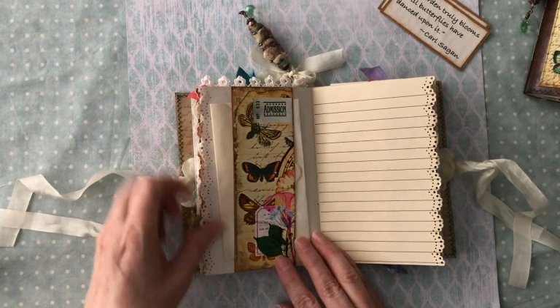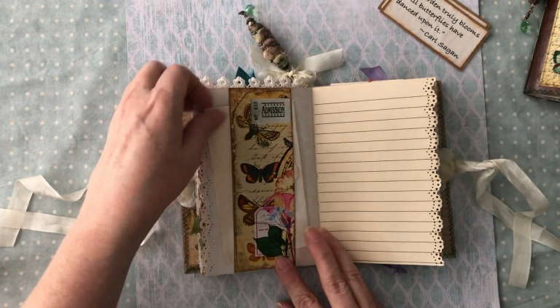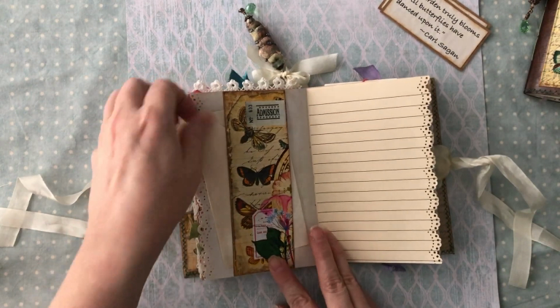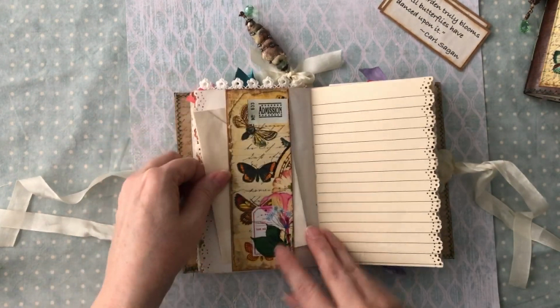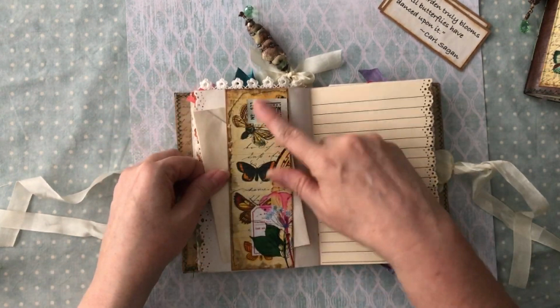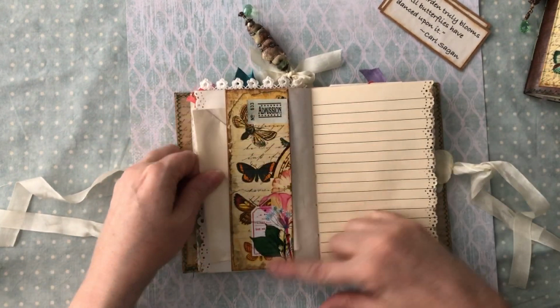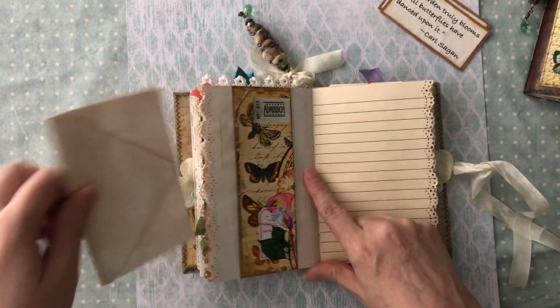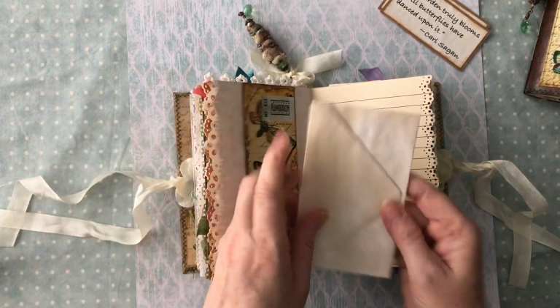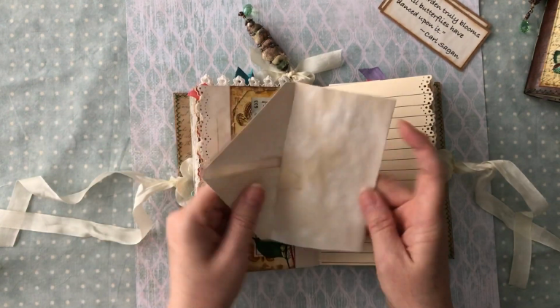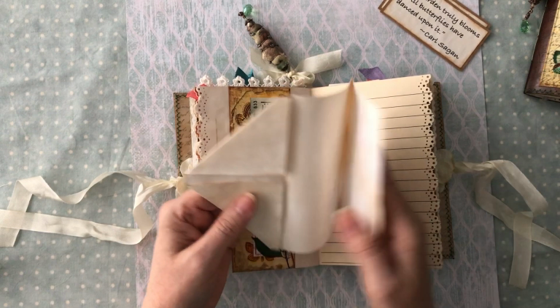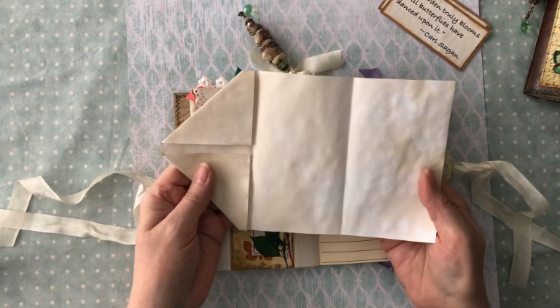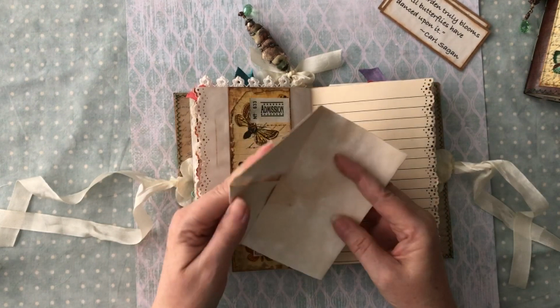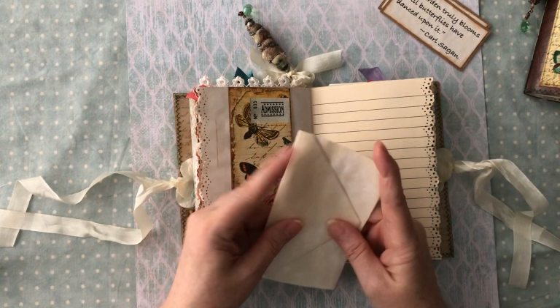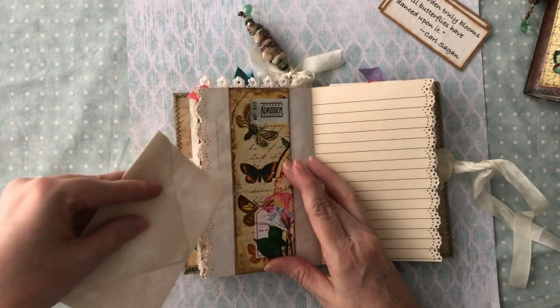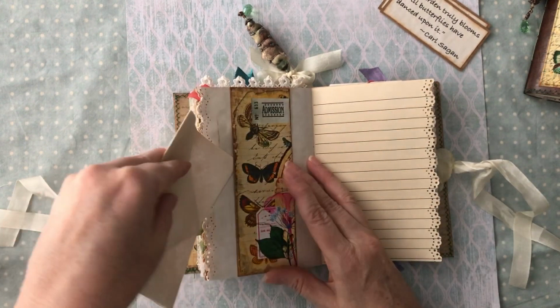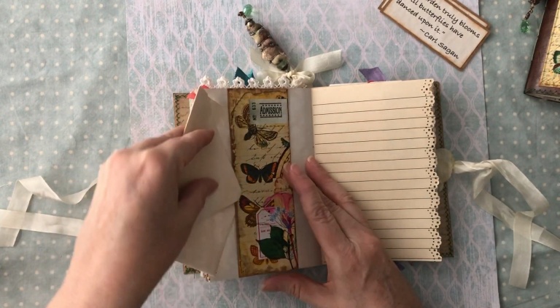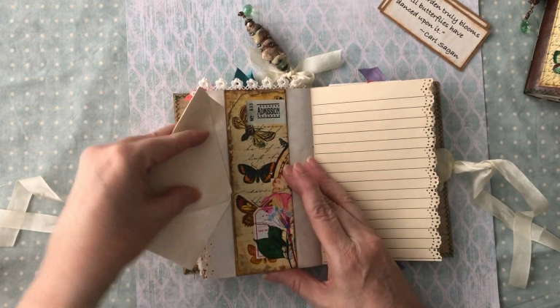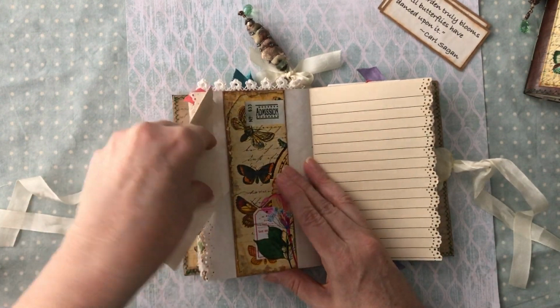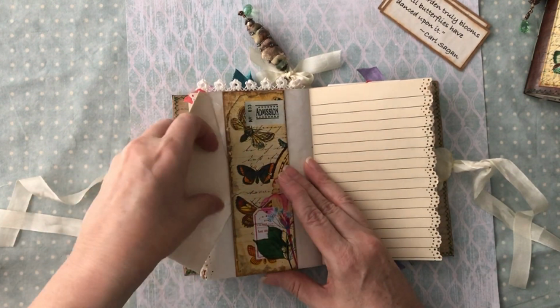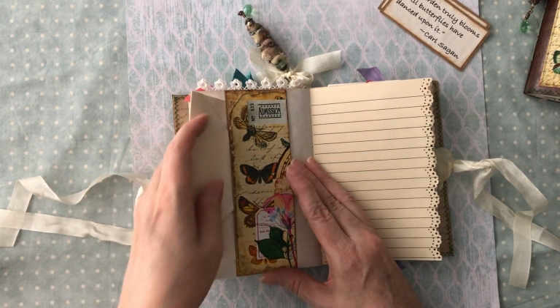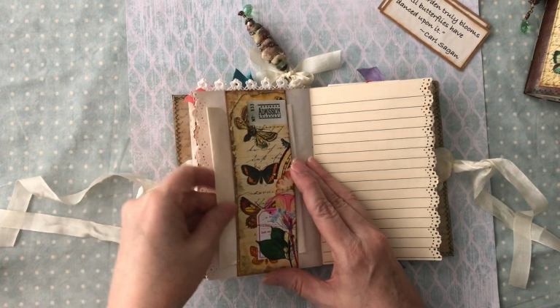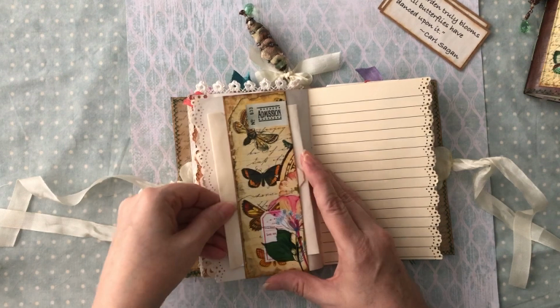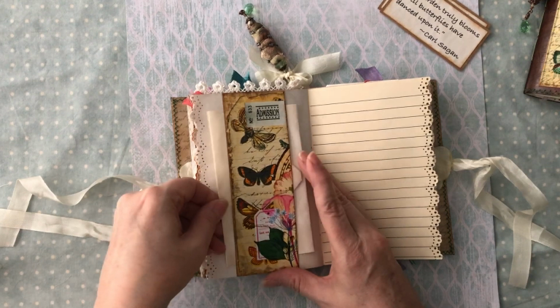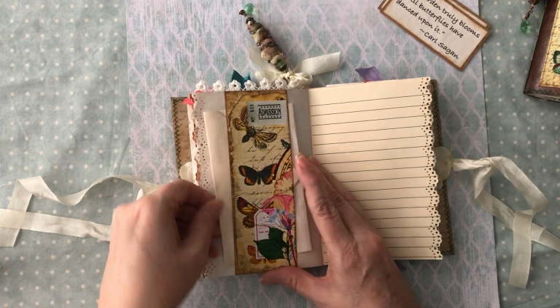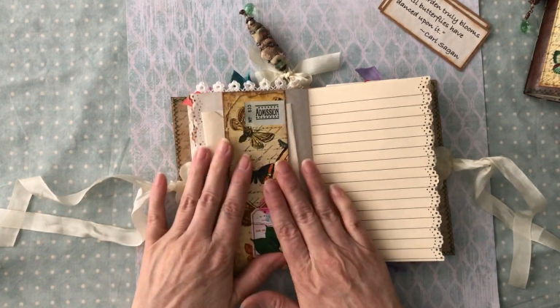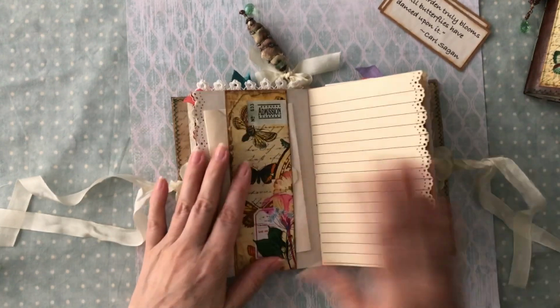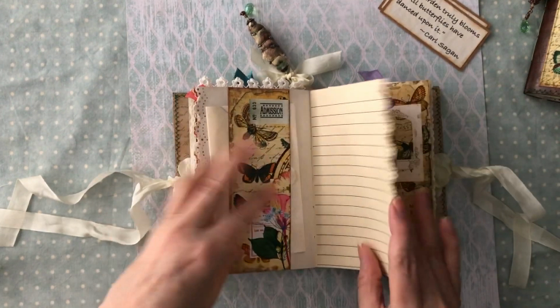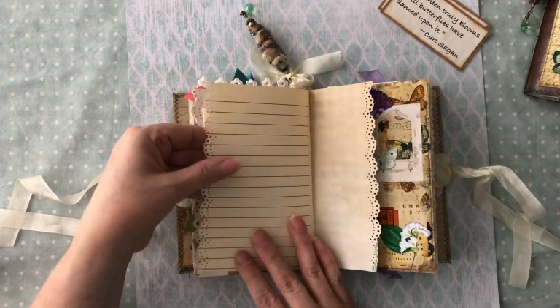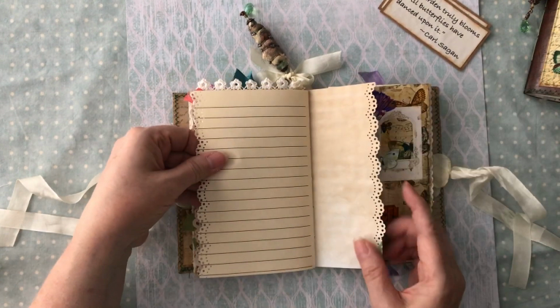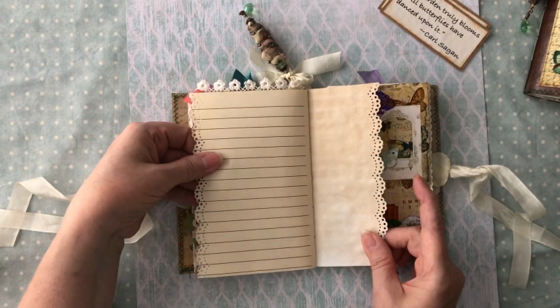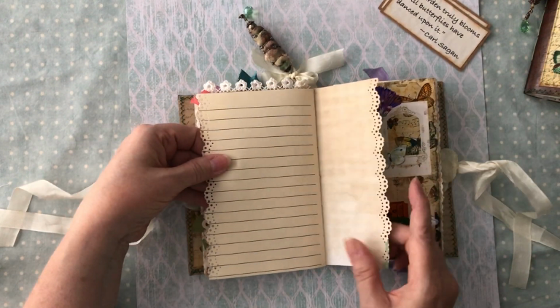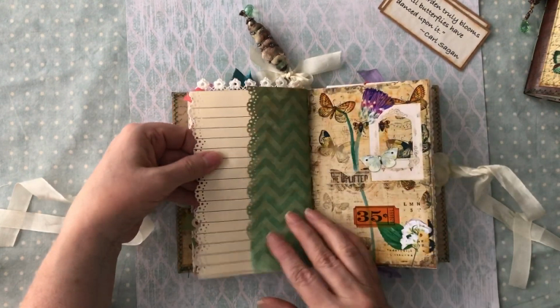I've got a belly band that I made out of her pretty papers. I got that little fold-over technique from Paula Lemon and I just like to do that - it just adds extra space for journaling.